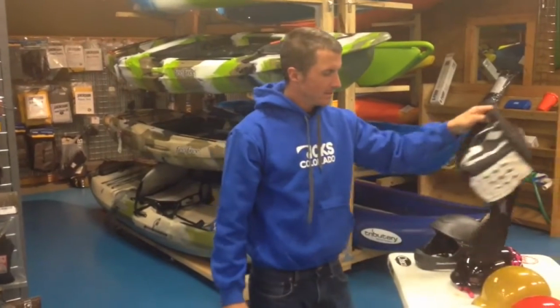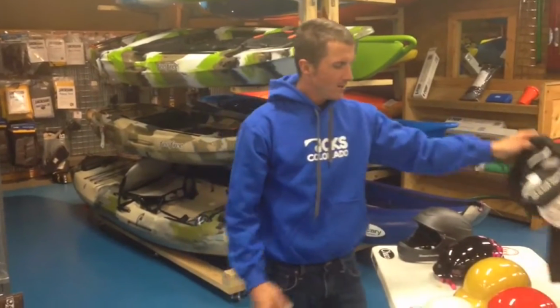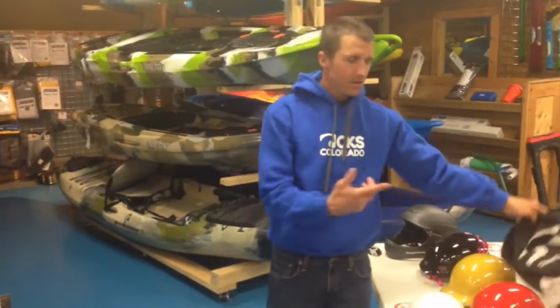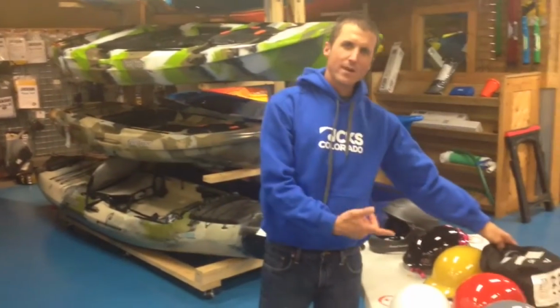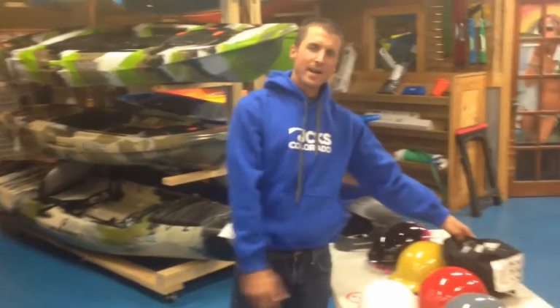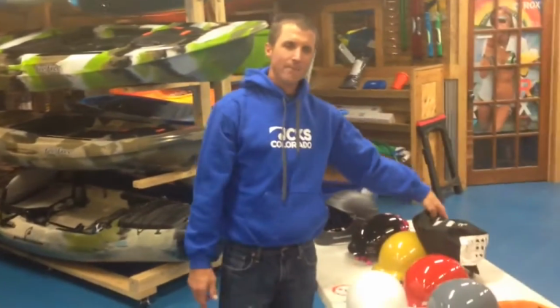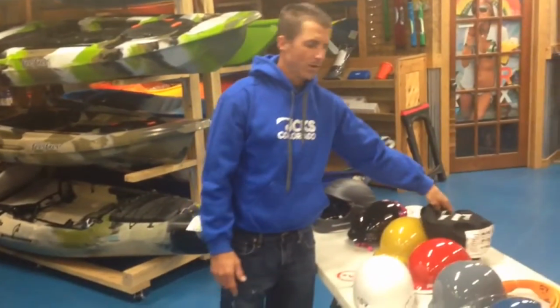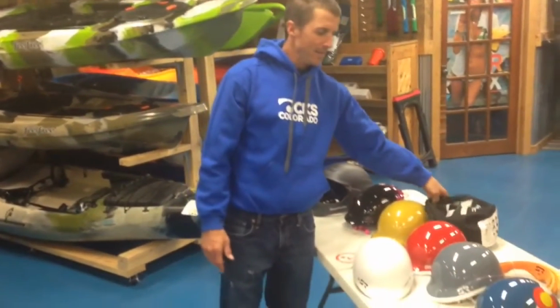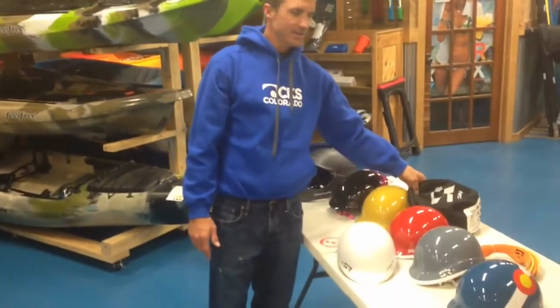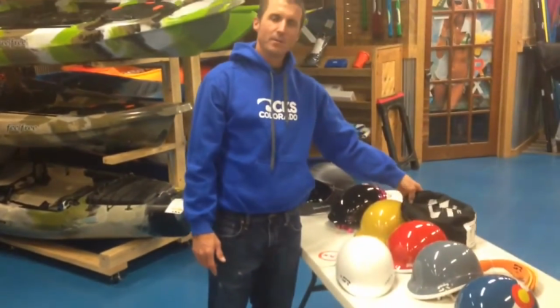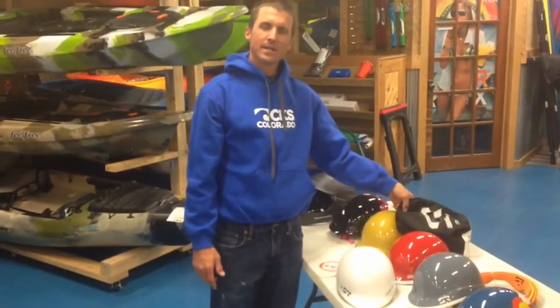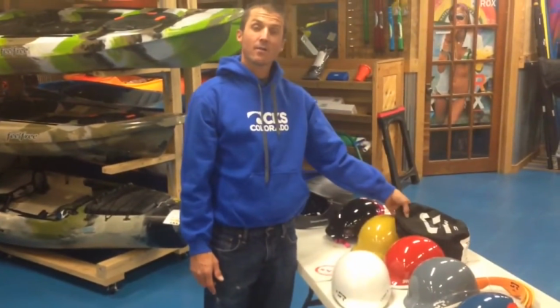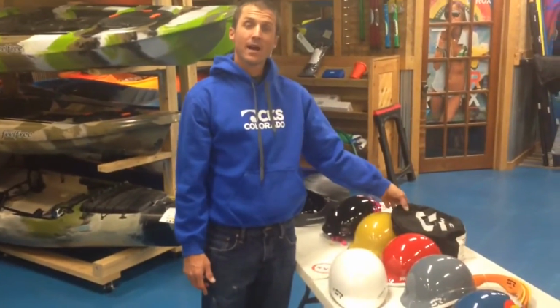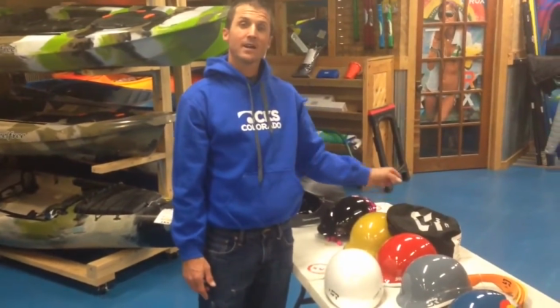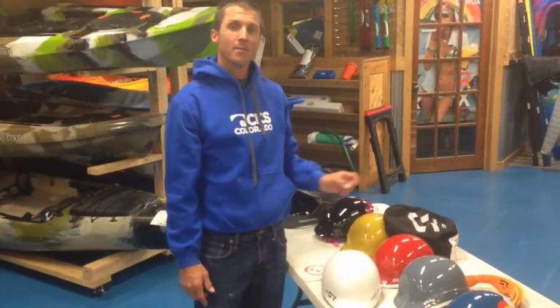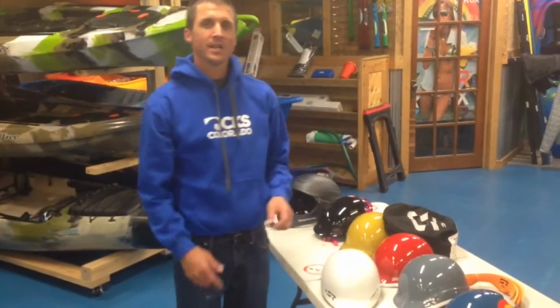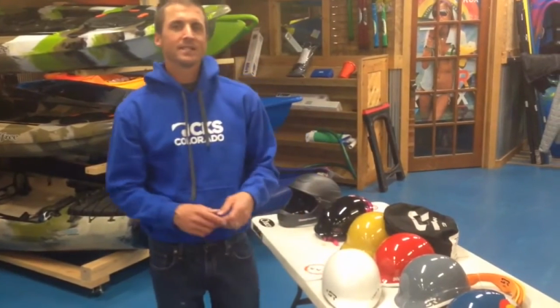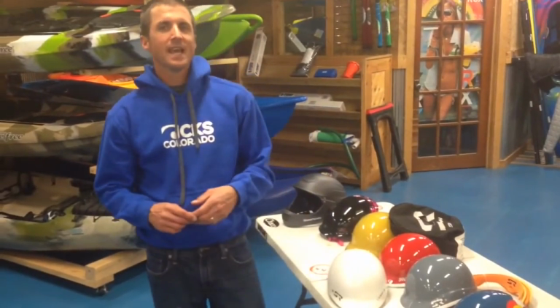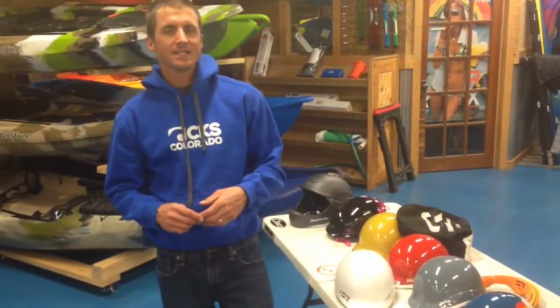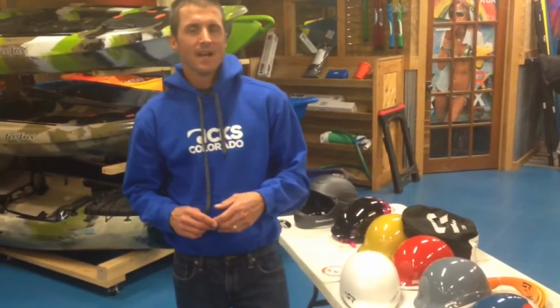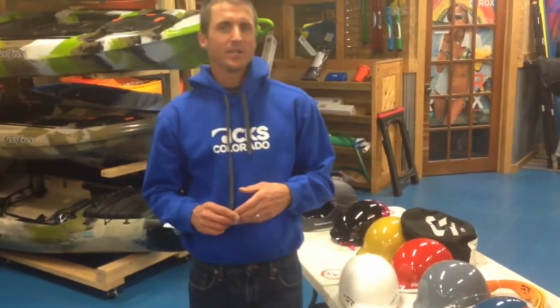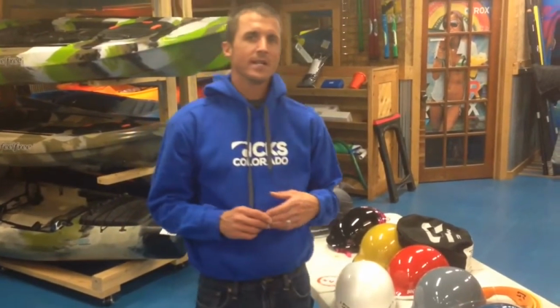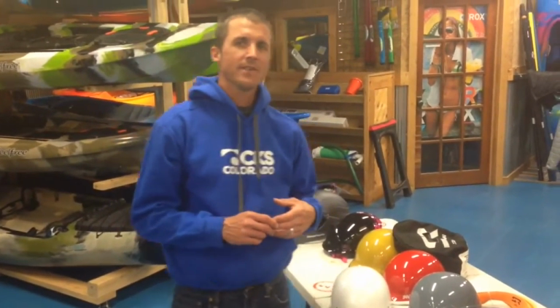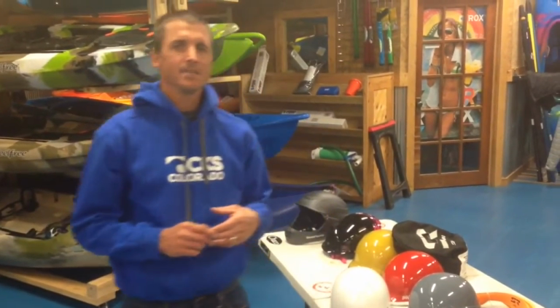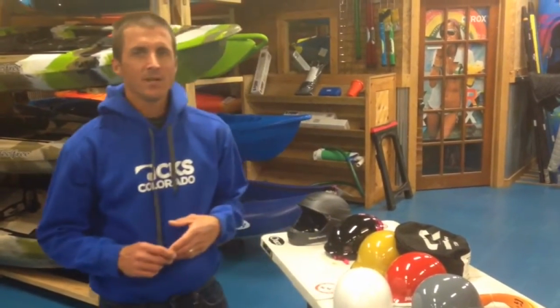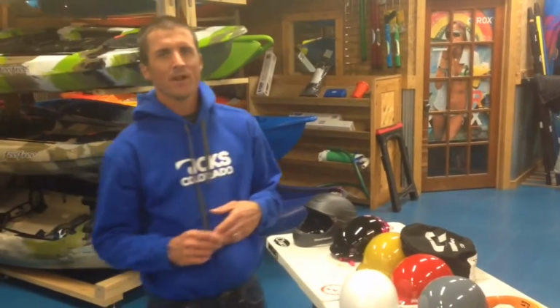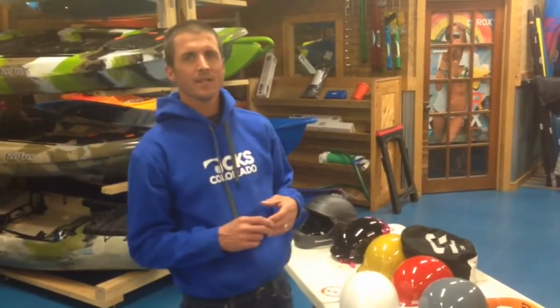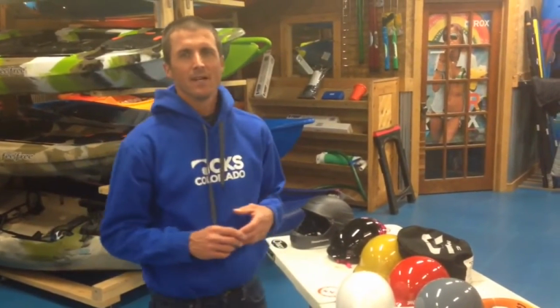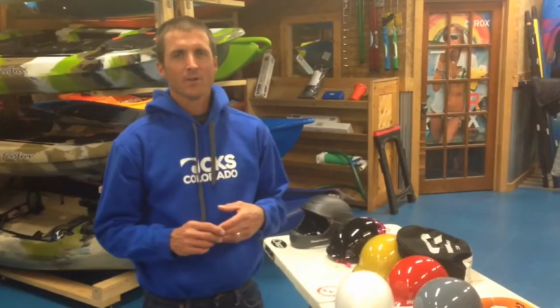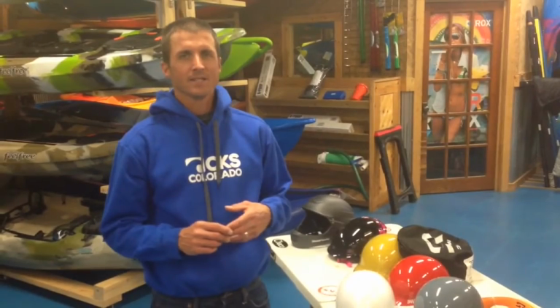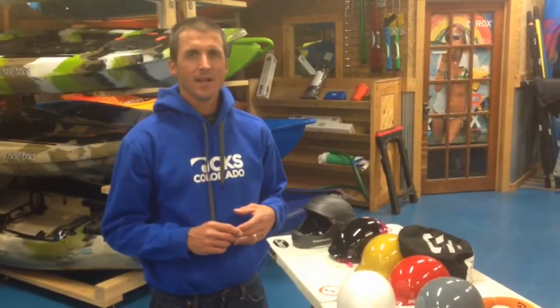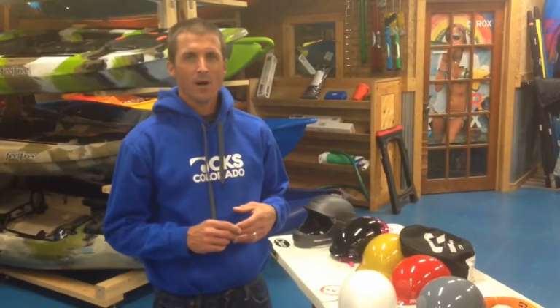The Shred Ready lineup for paddlers is available at ColoradoKayak.com, or check us out at CKS at 327 East Main Street in Buena Vista. Have a great and safe day on the water.